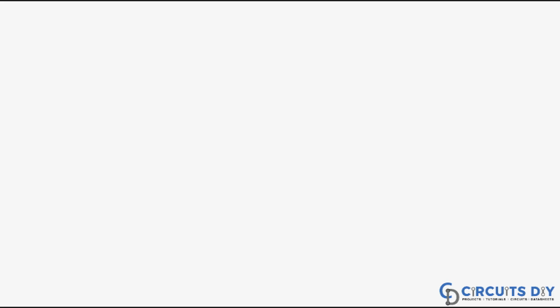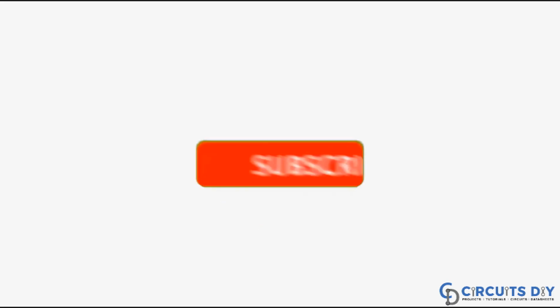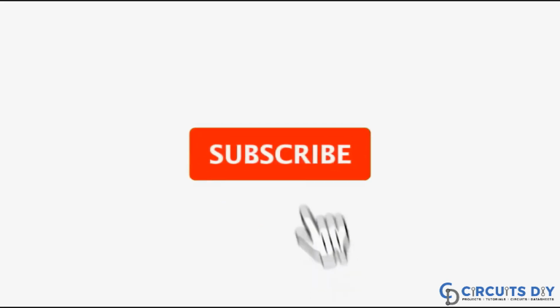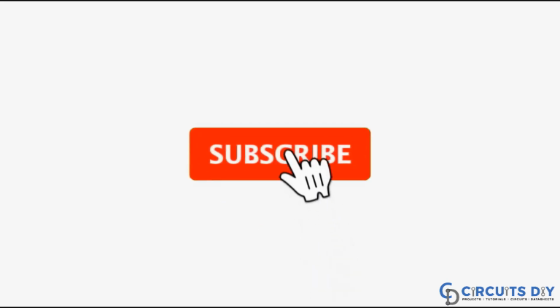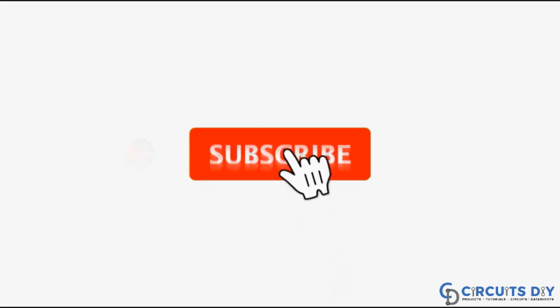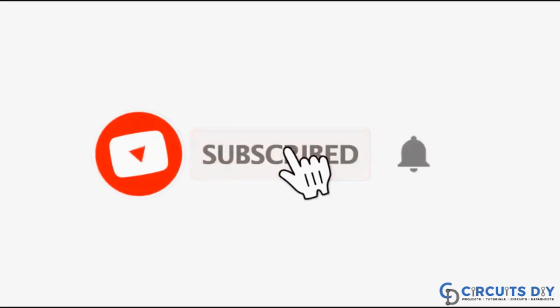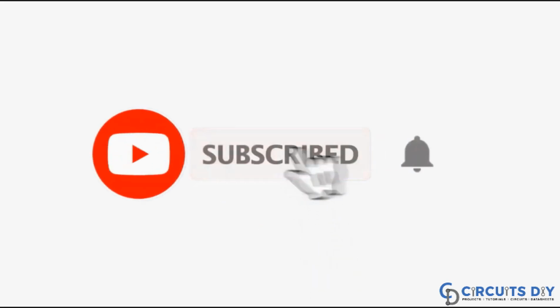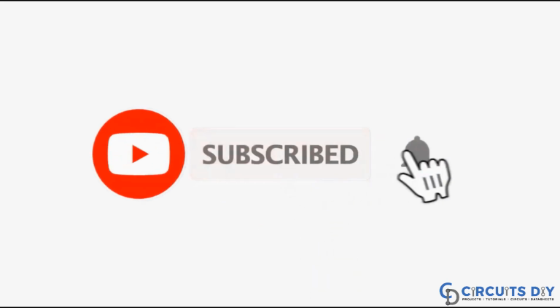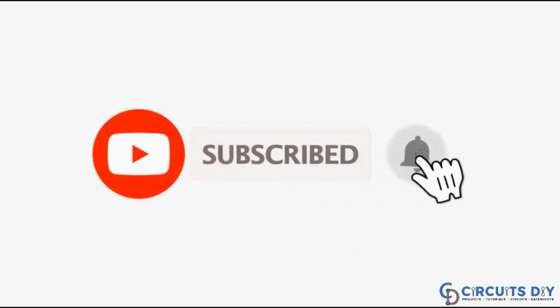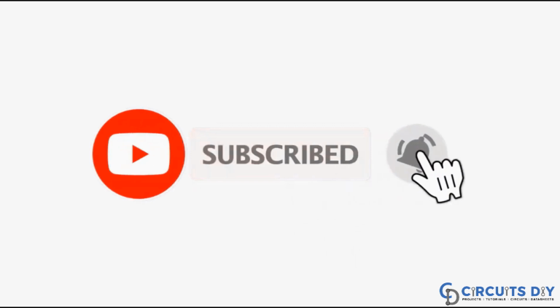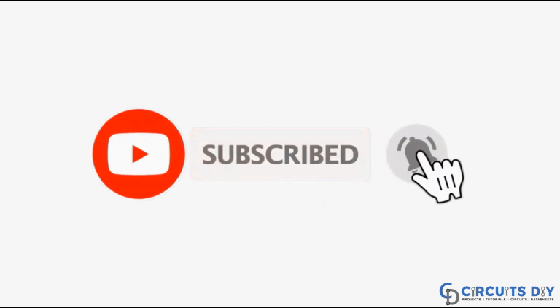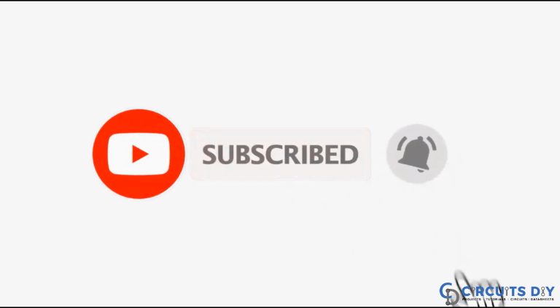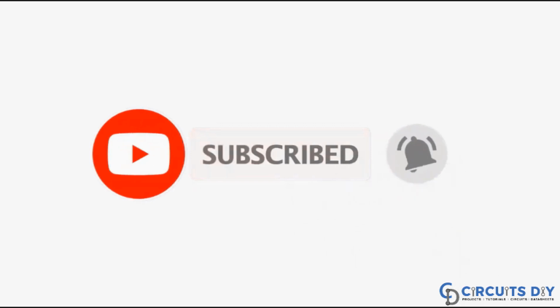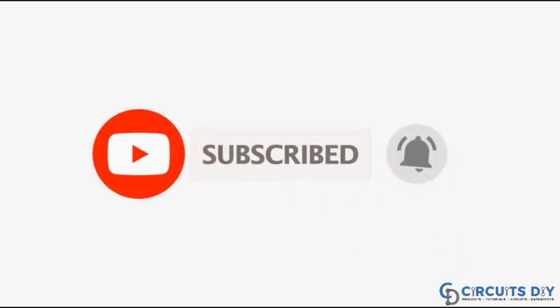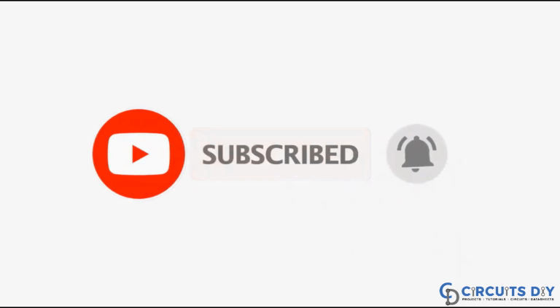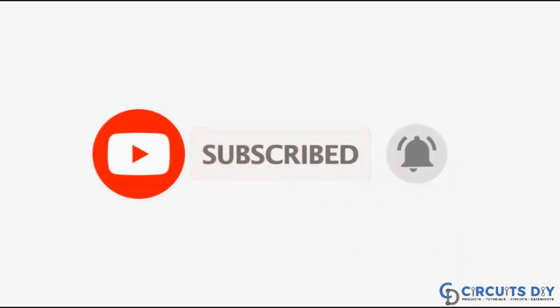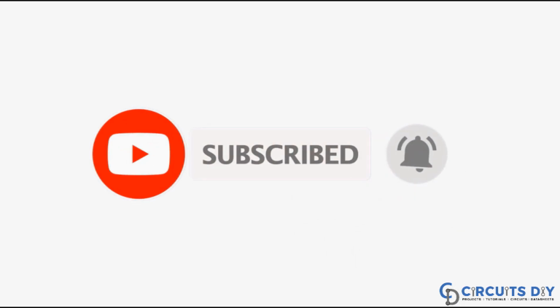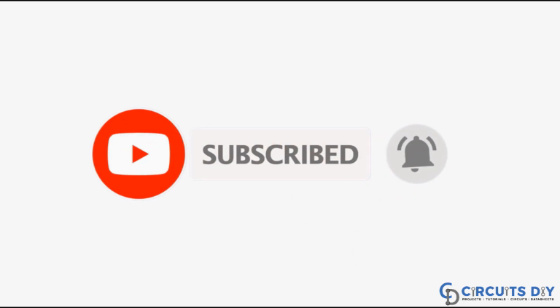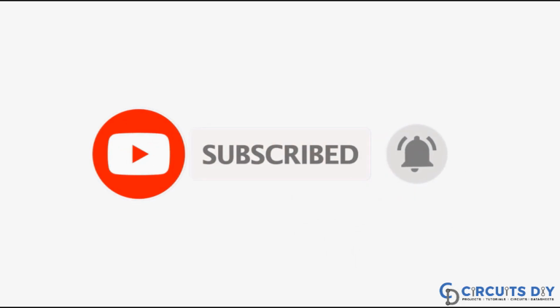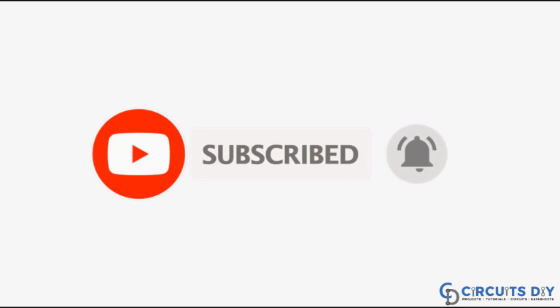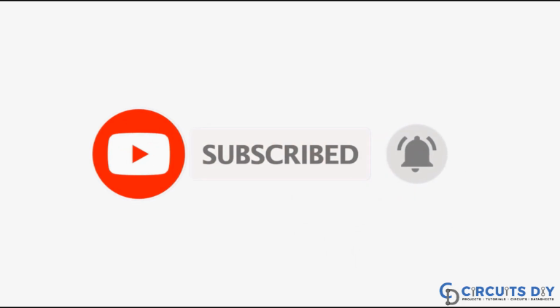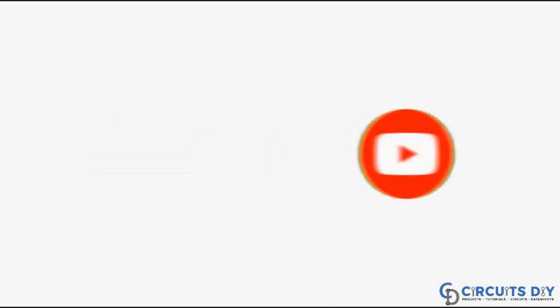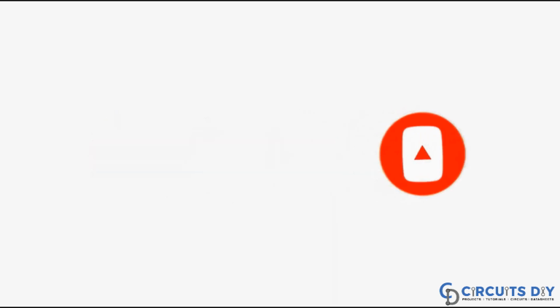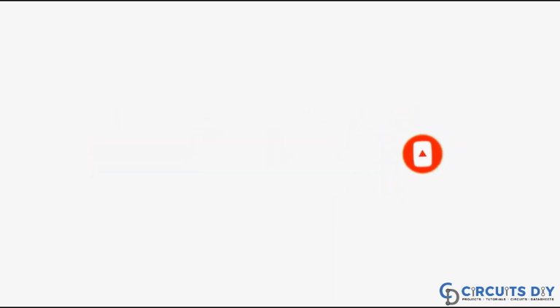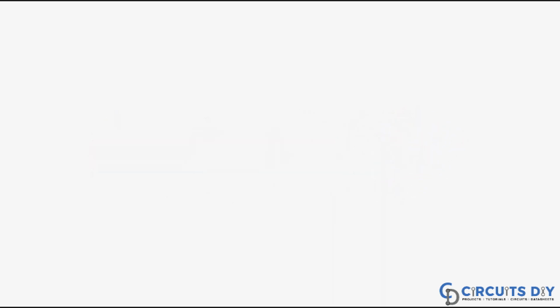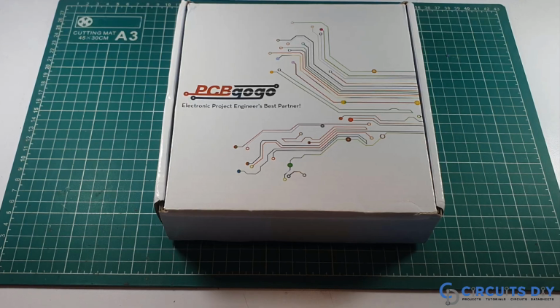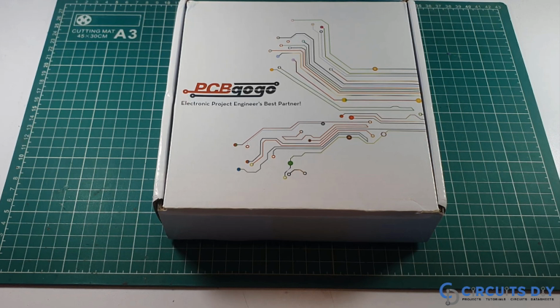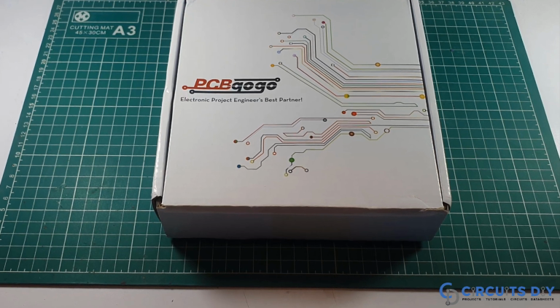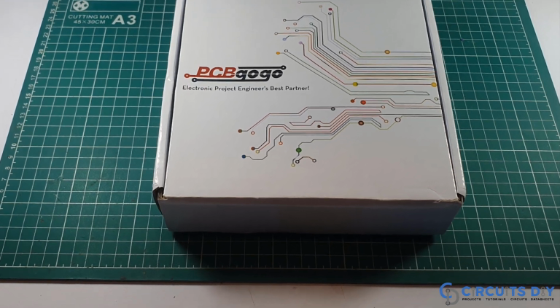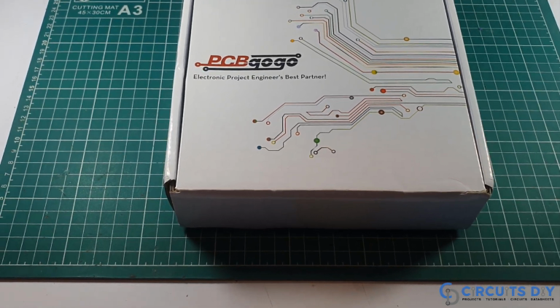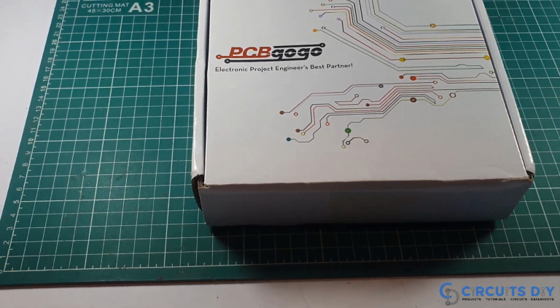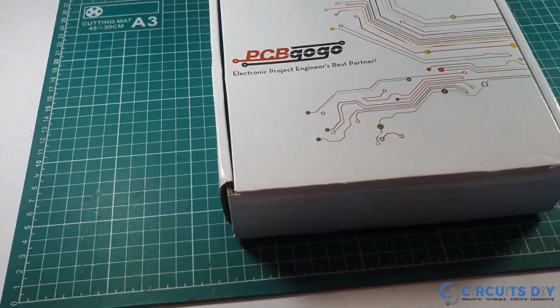For more interesting projects, please subscribe to our channel and don't forget to click on the bell icon for our recent post notifications. Thank you.